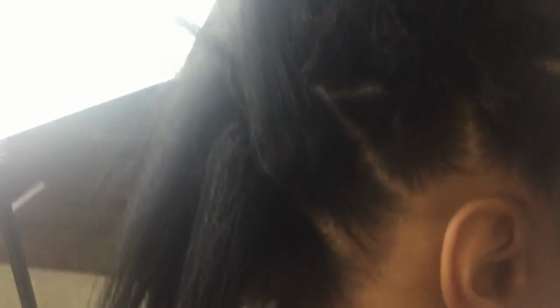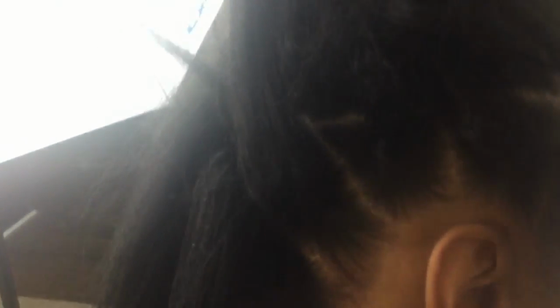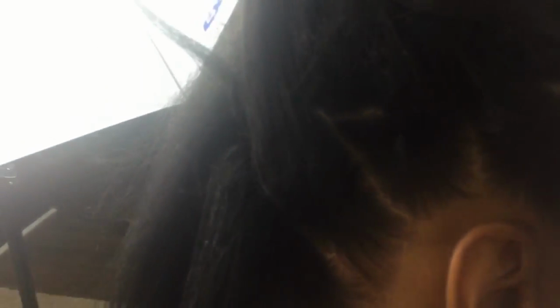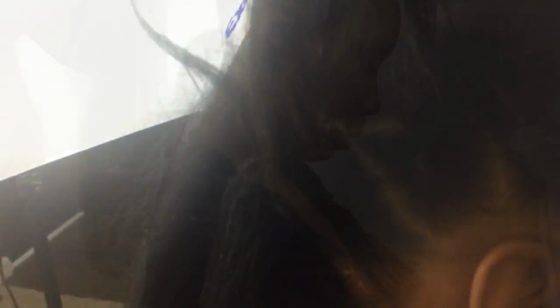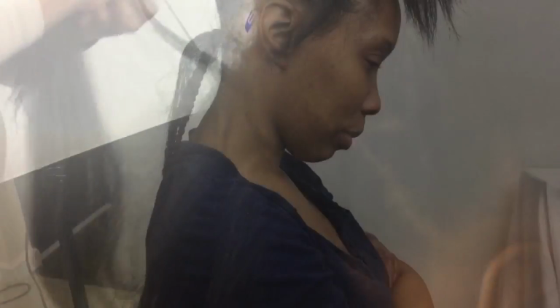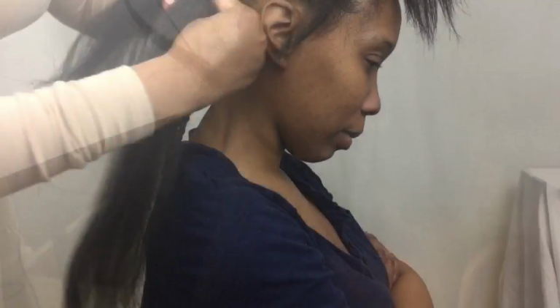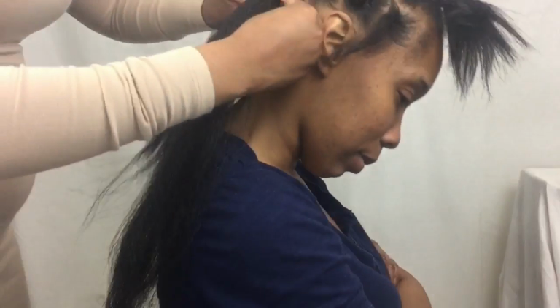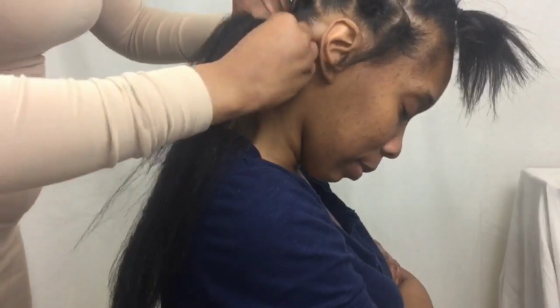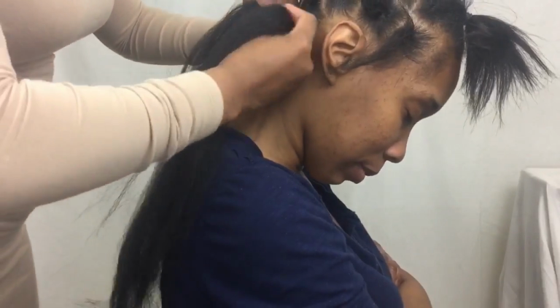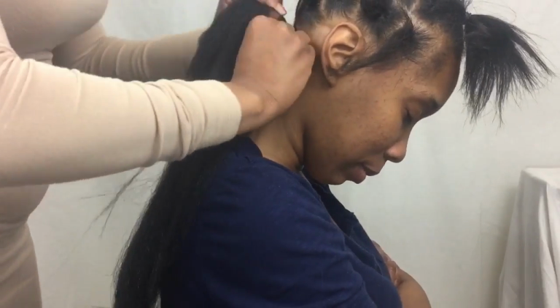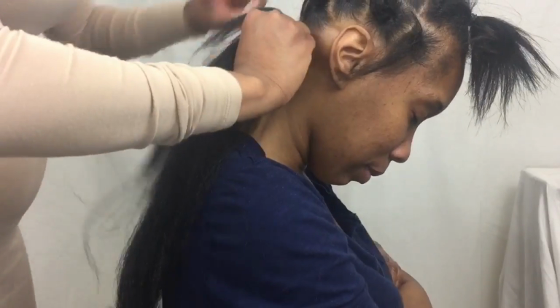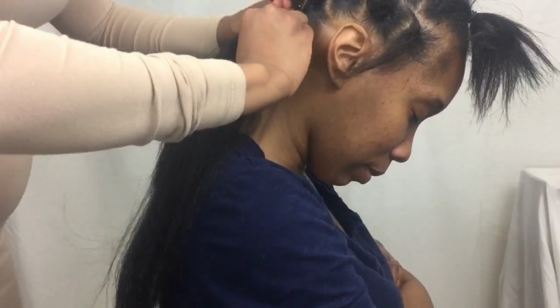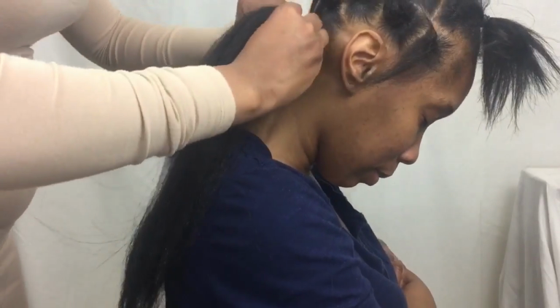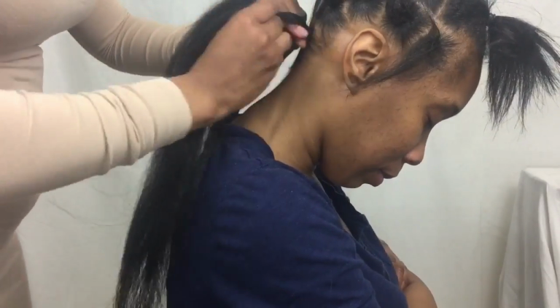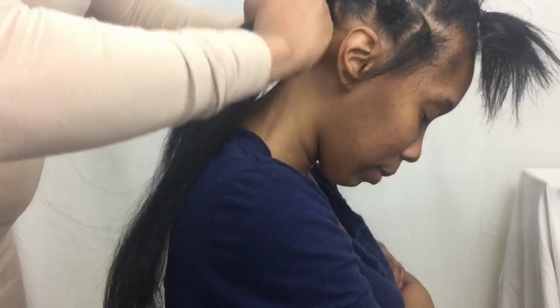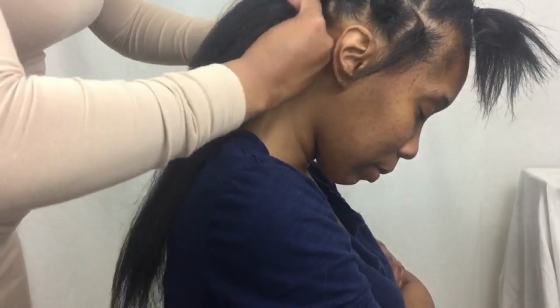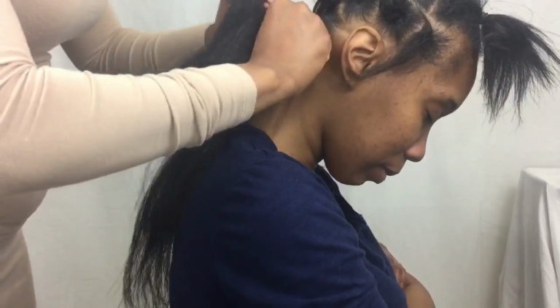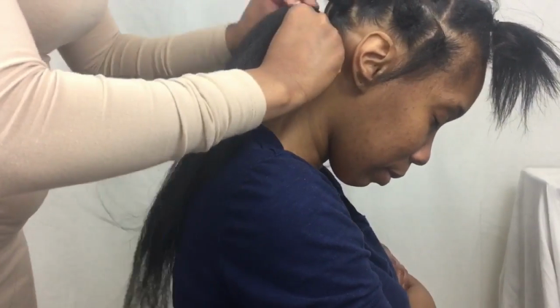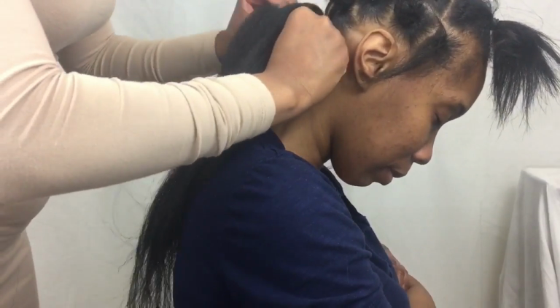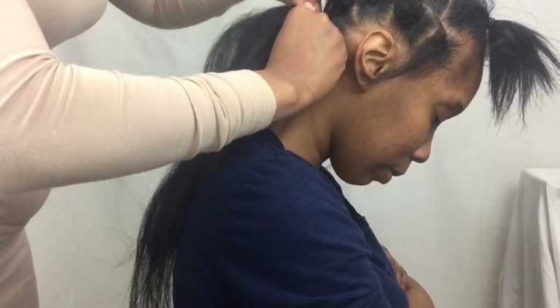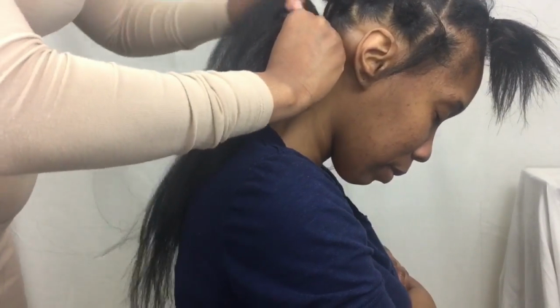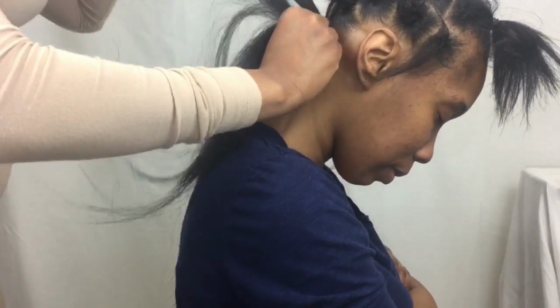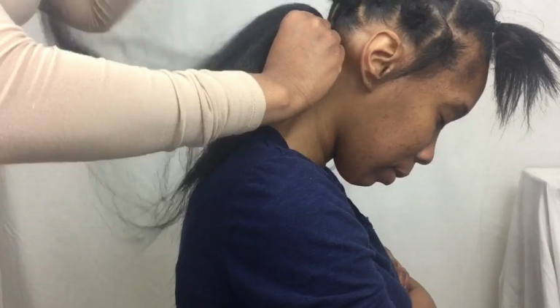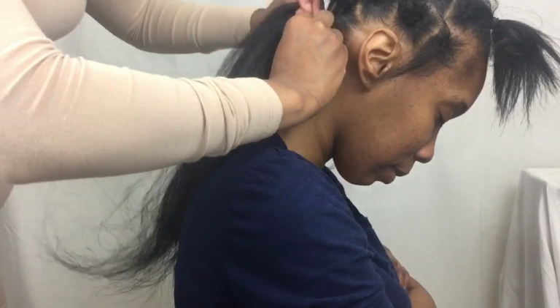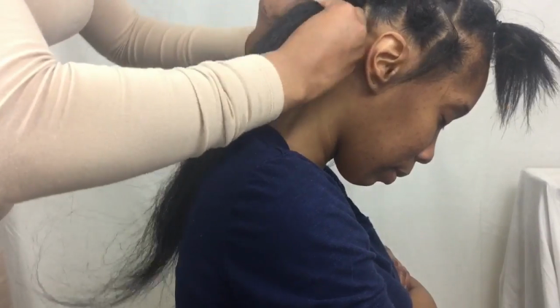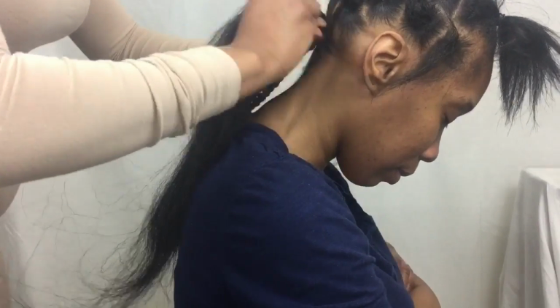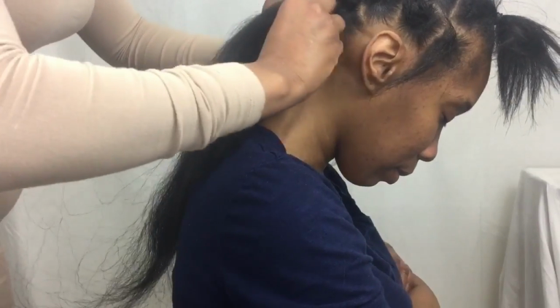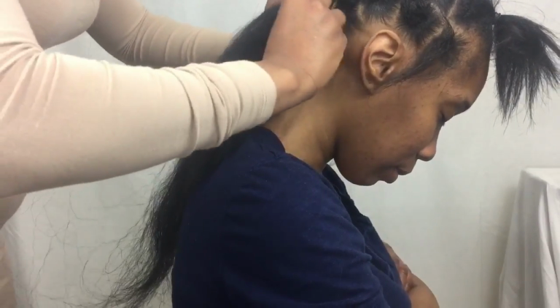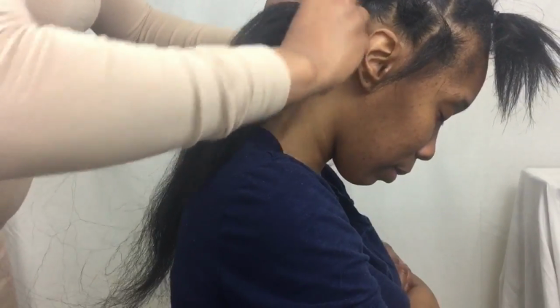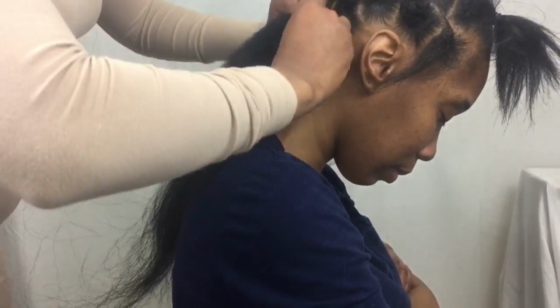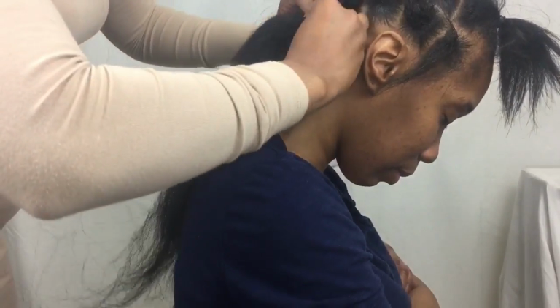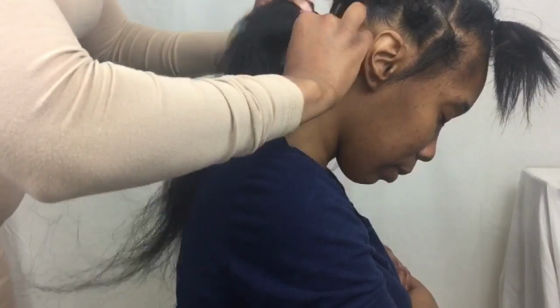Now that most of the hair is sectioned off, I am going to go in with my Kanekalon Braiding Hair. I've also feathered the hair already so that when I braid the hair all the way down, it will stay together and not unravel.